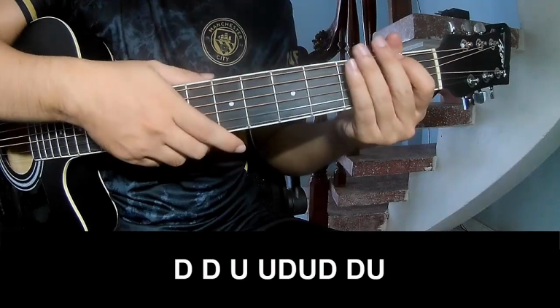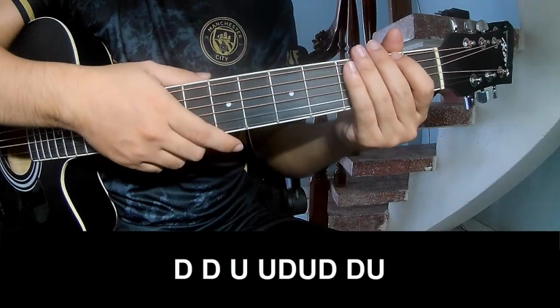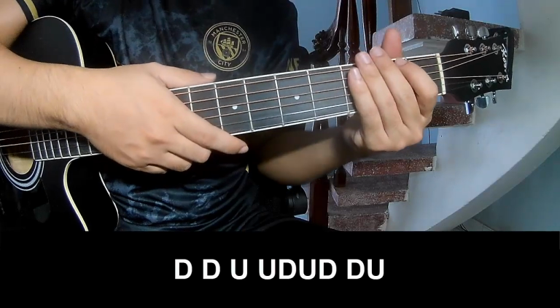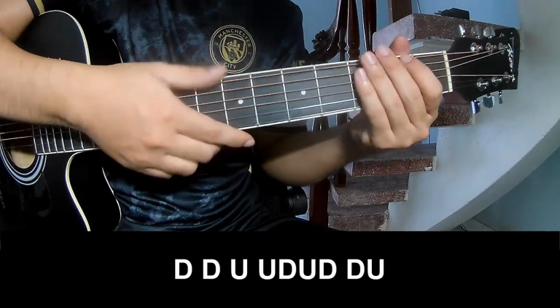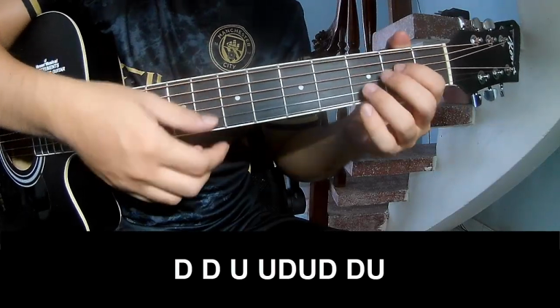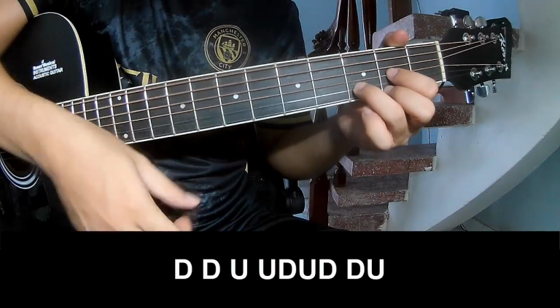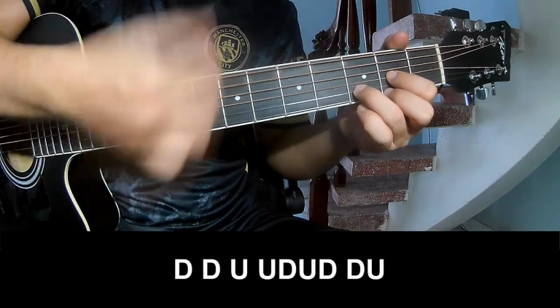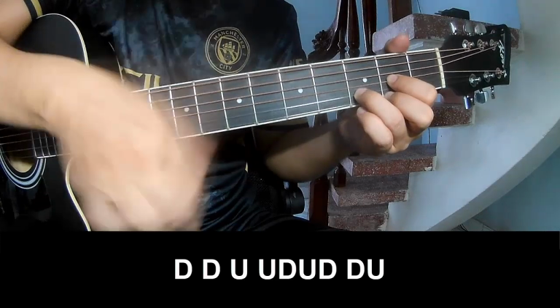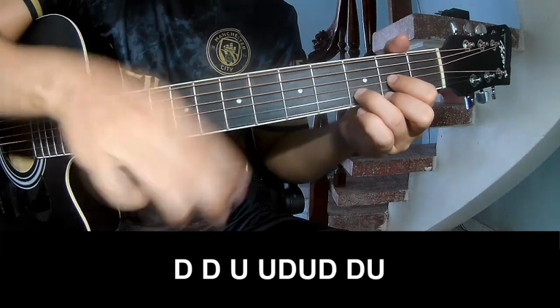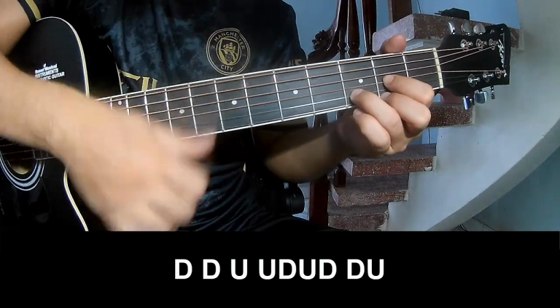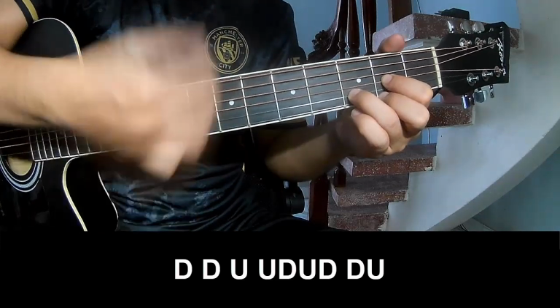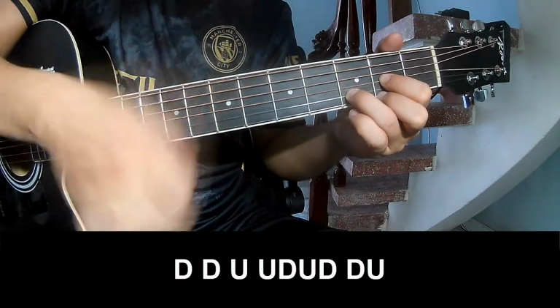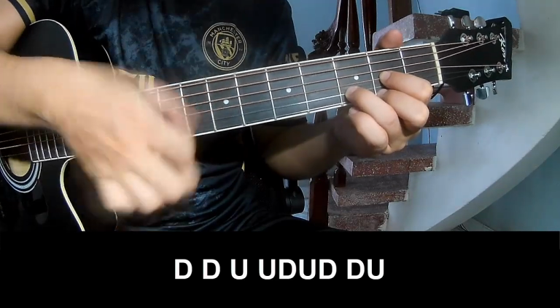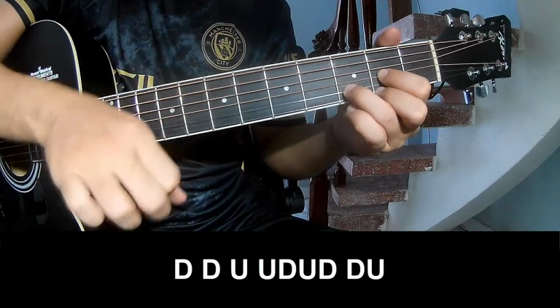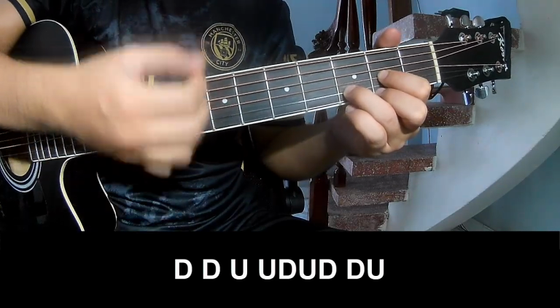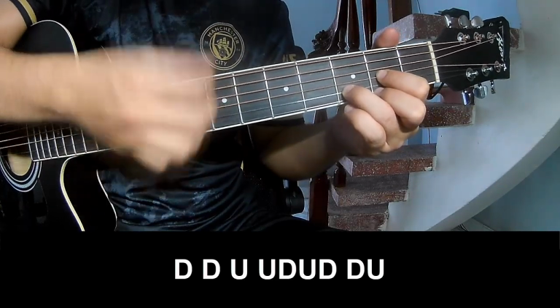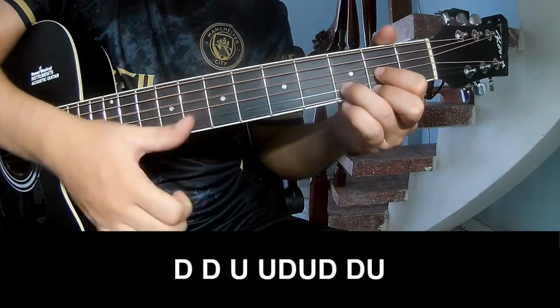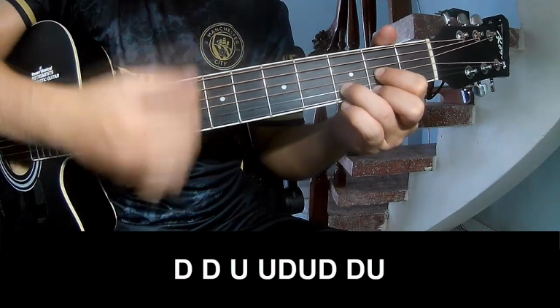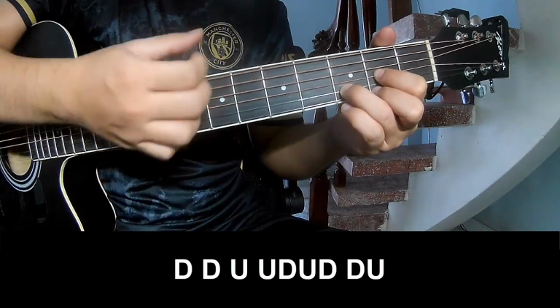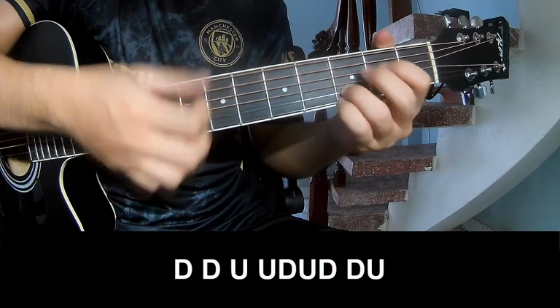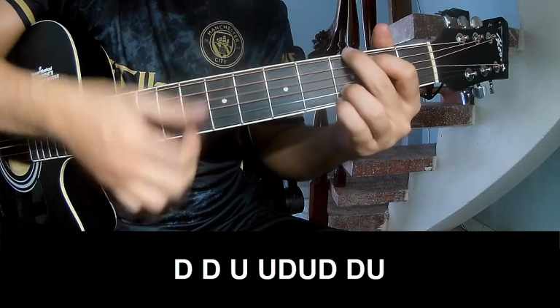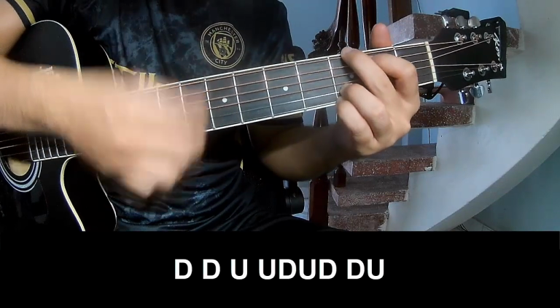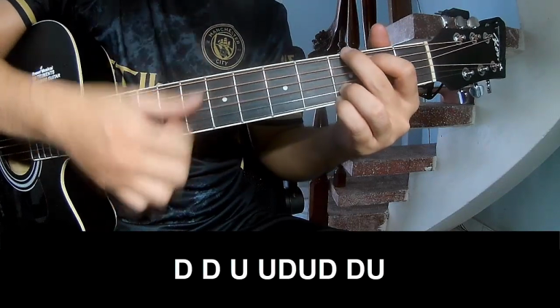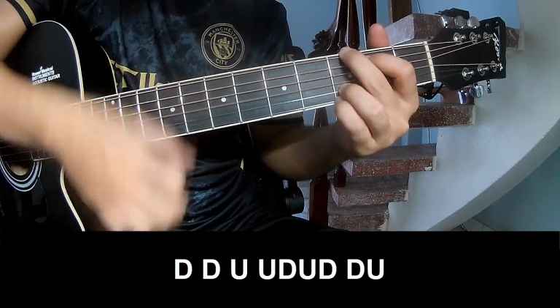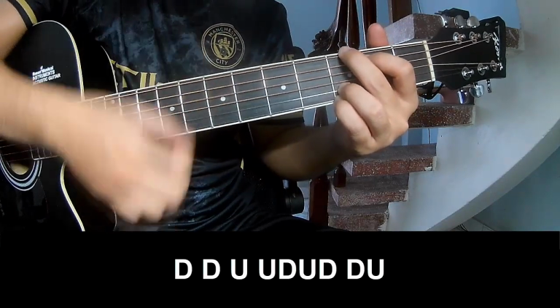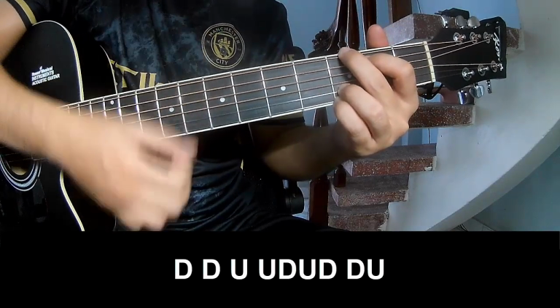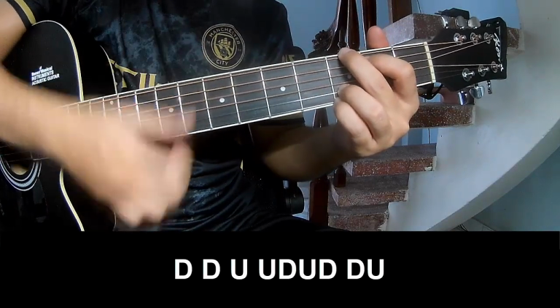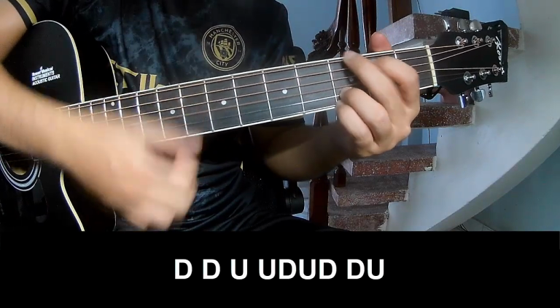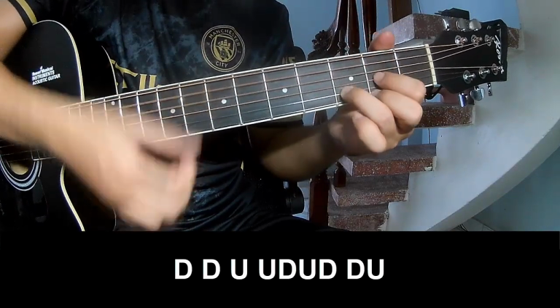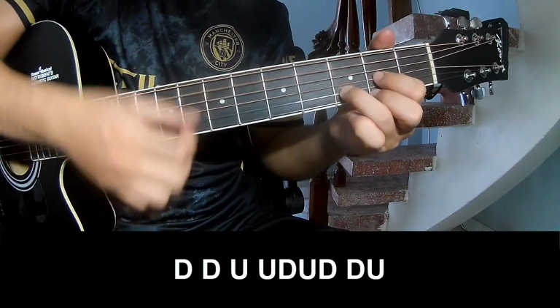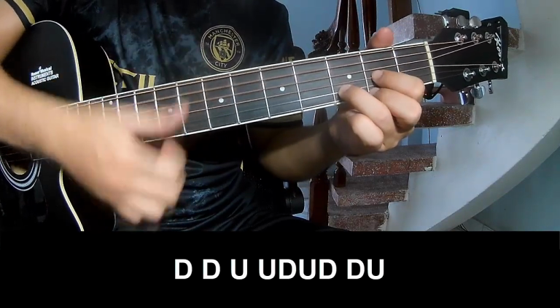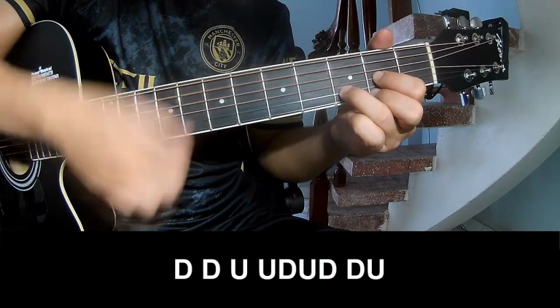For the chorus, you play: Down, Down, Up, Up, Down, Up, Down, Down, Up, Down, Down, Up.